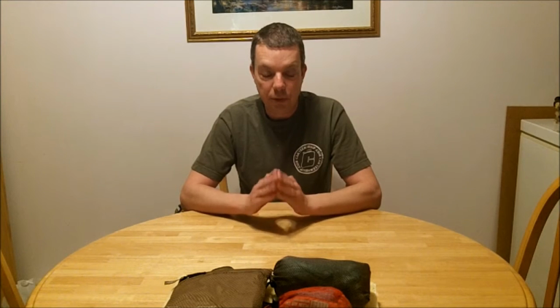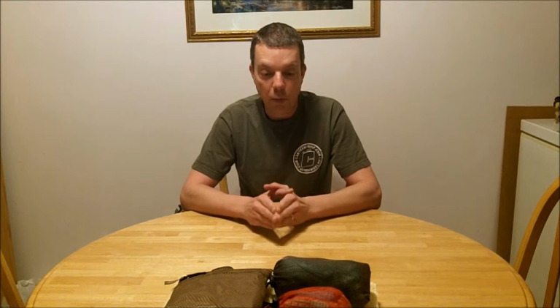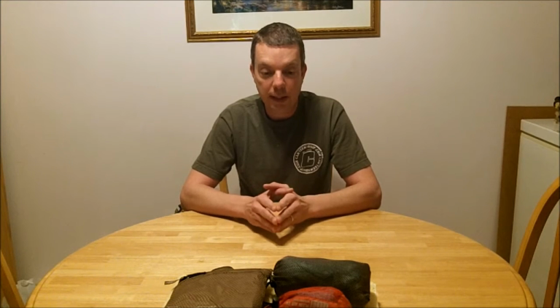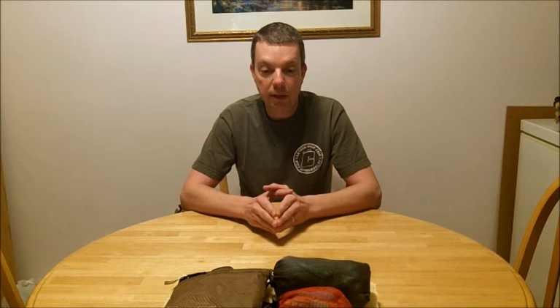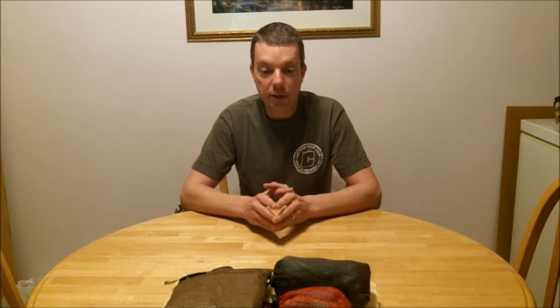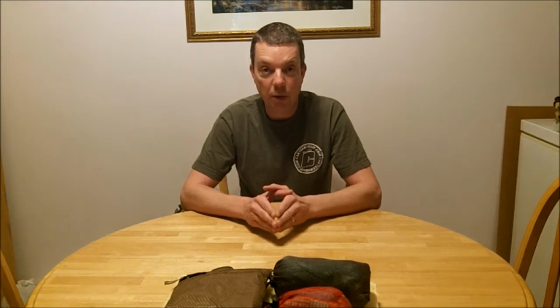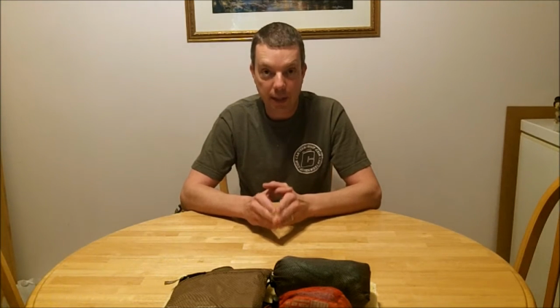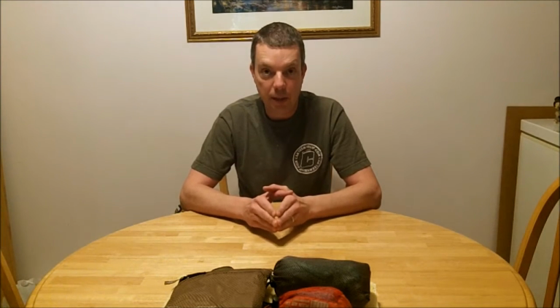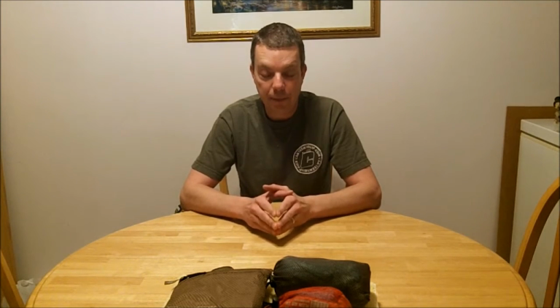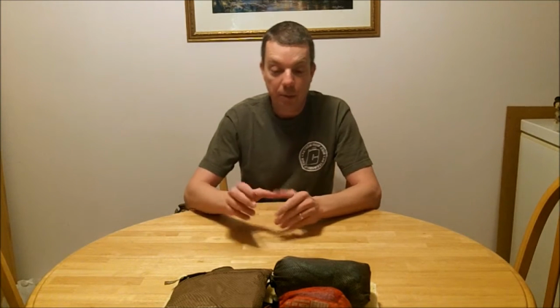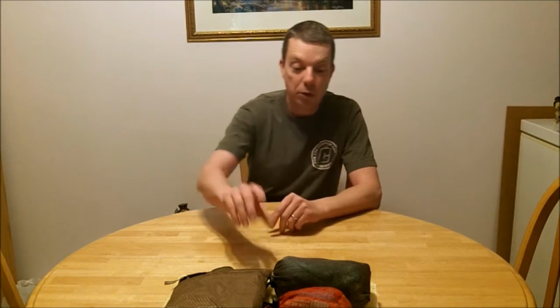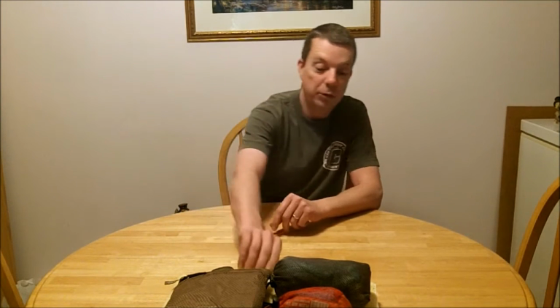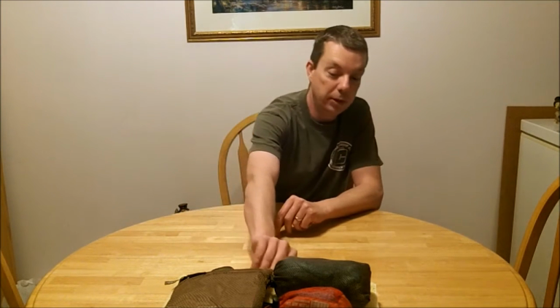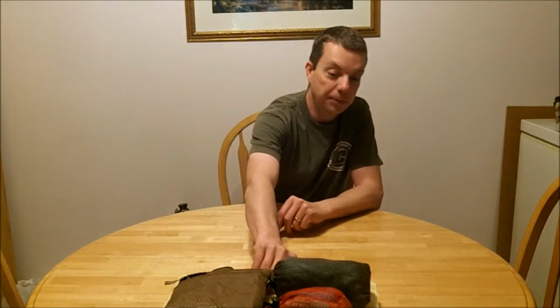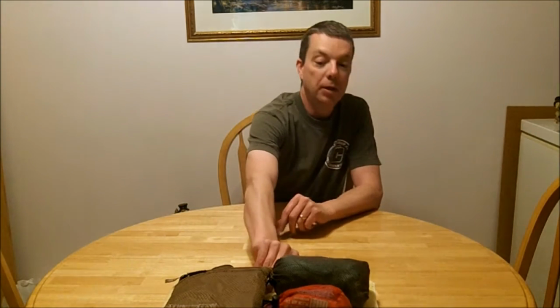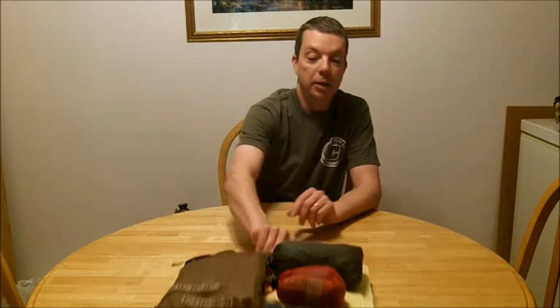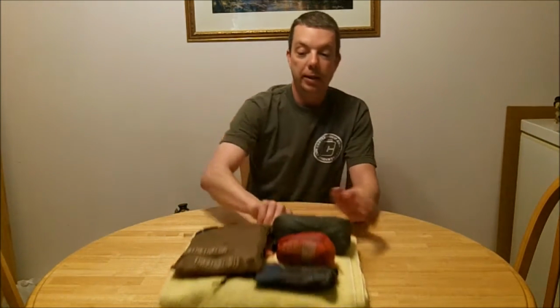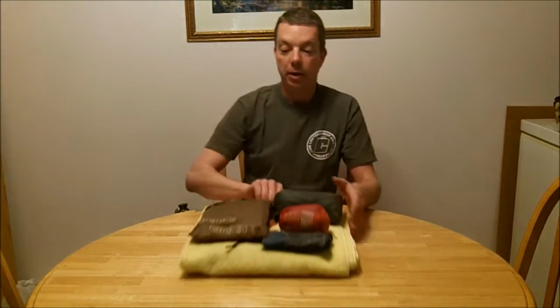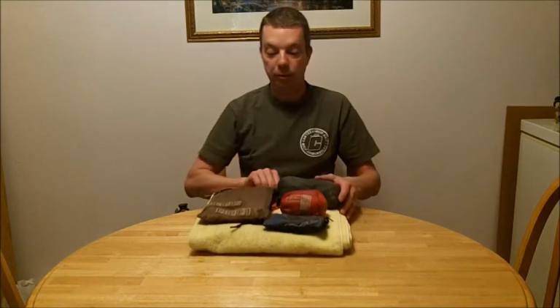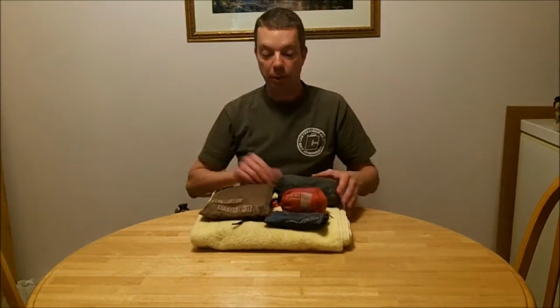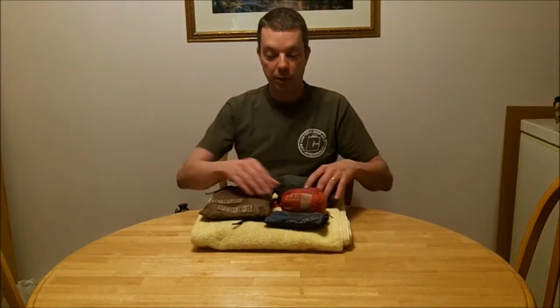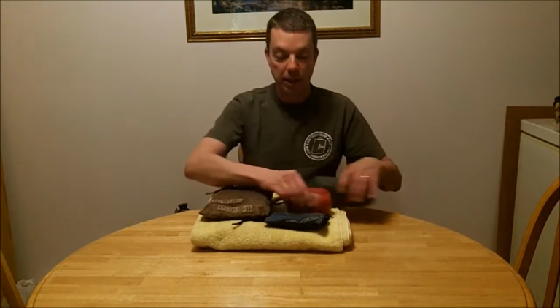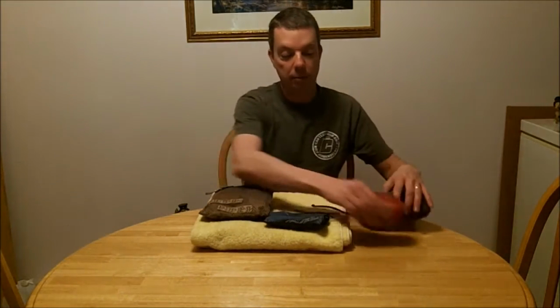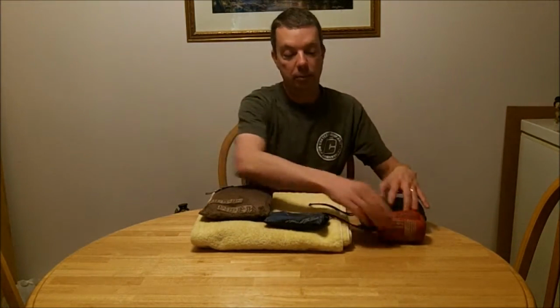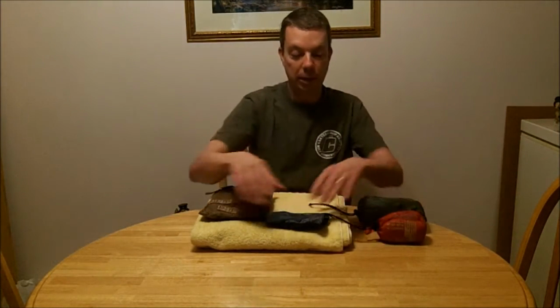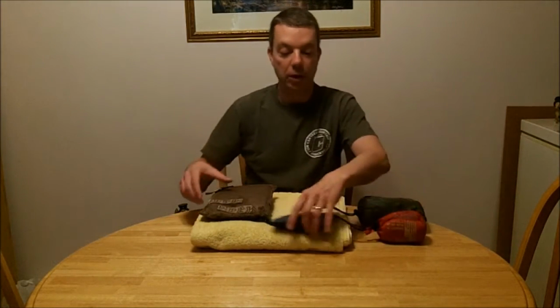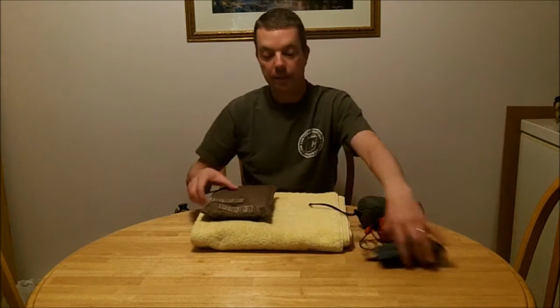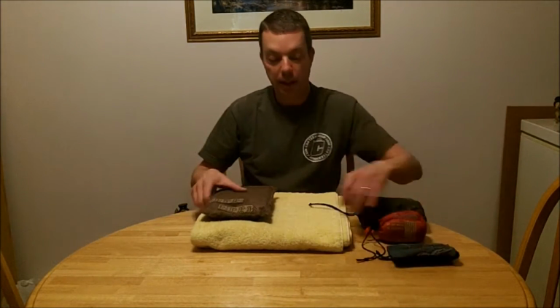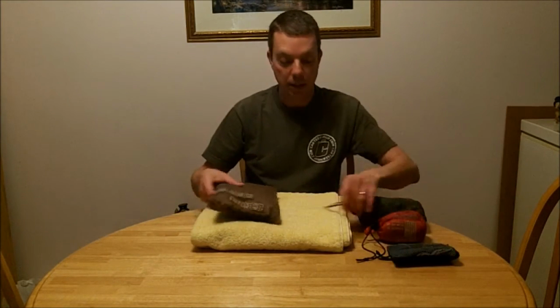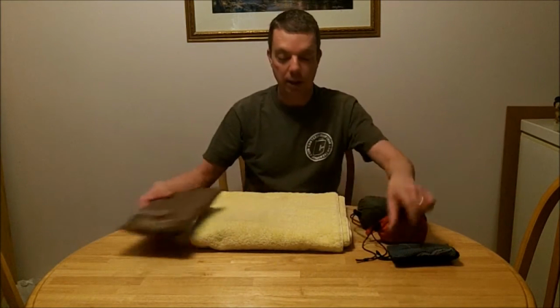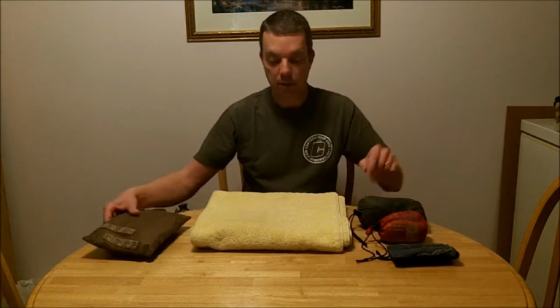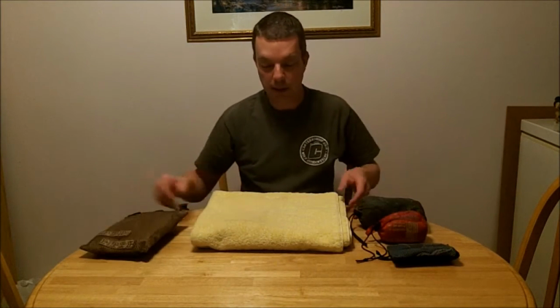I like to be able to dry them out reasonably quickly. So what I carry is a small camp towel. I'm going to show you a few here for comparison's sake and give you some ideas.